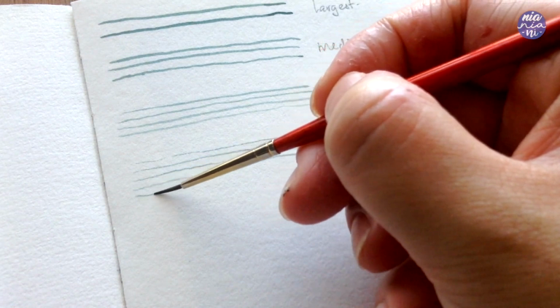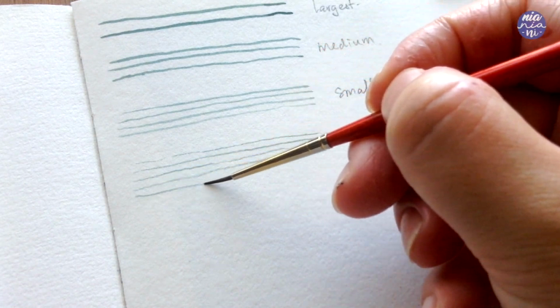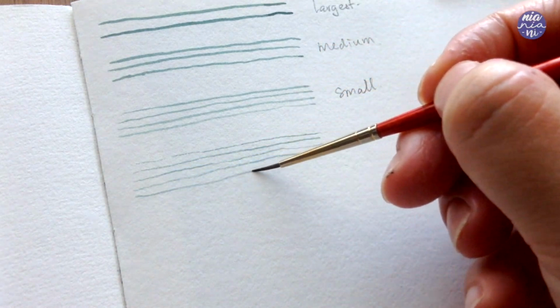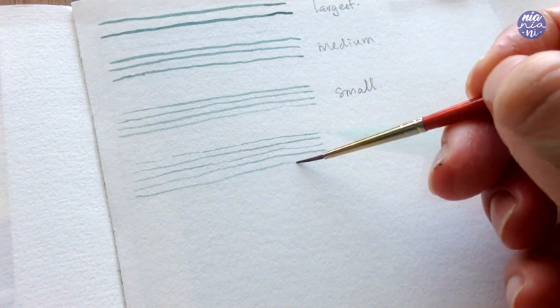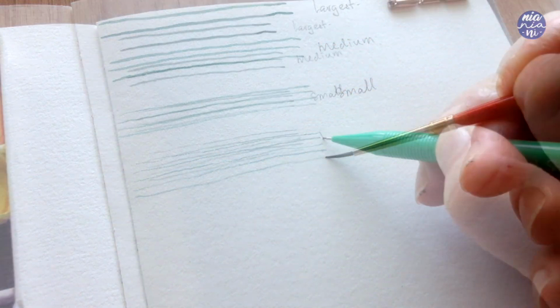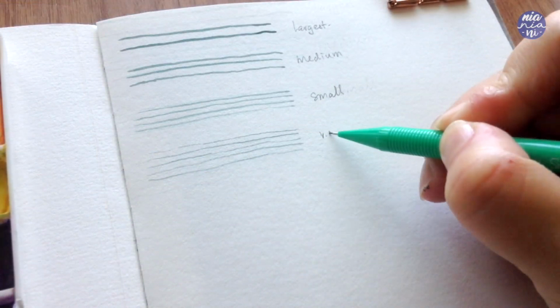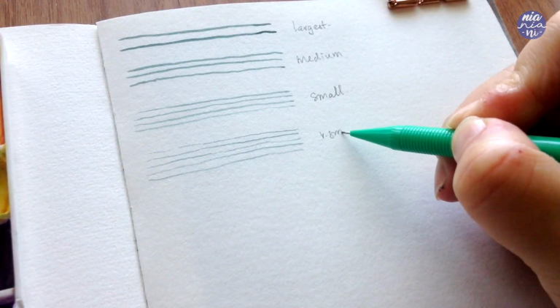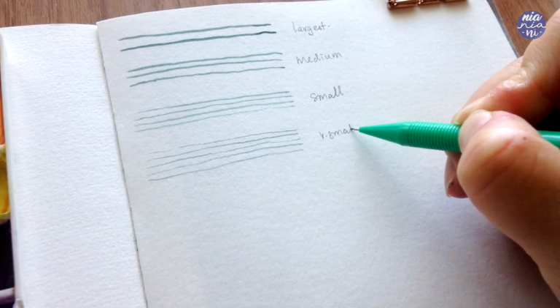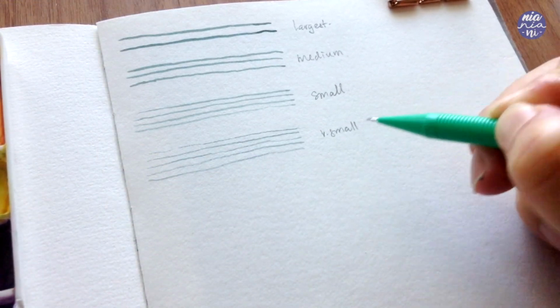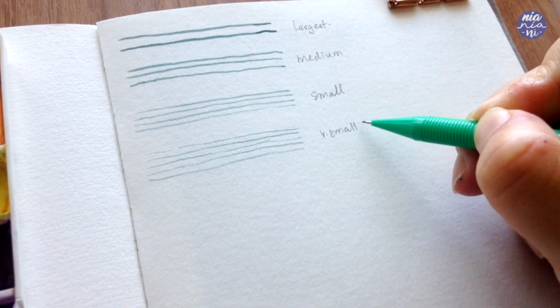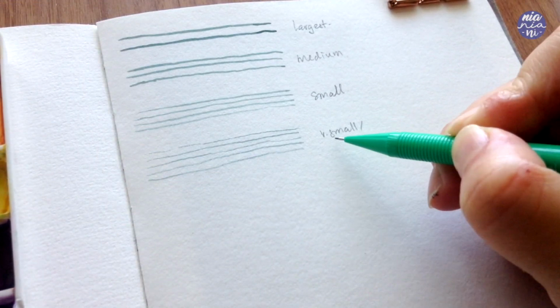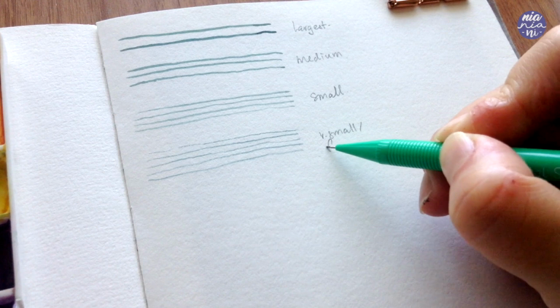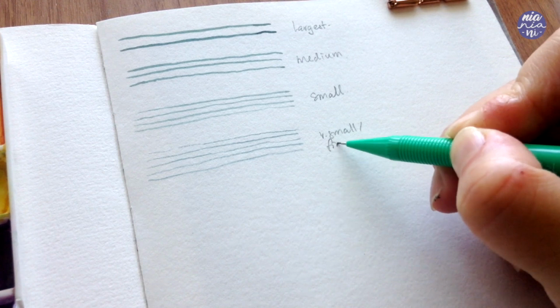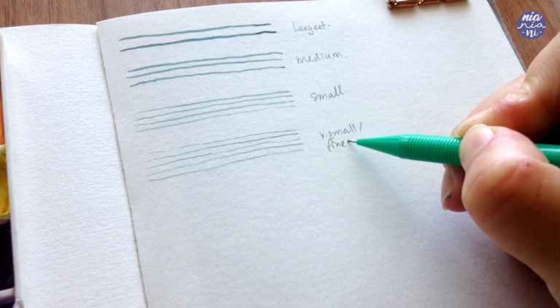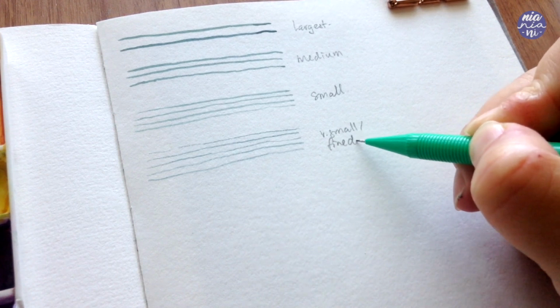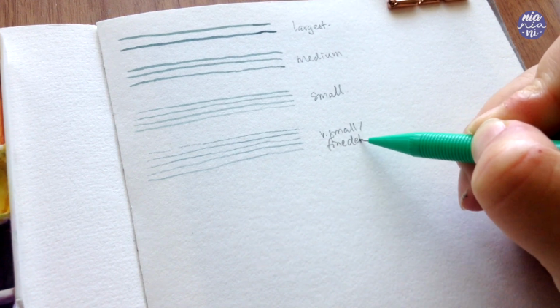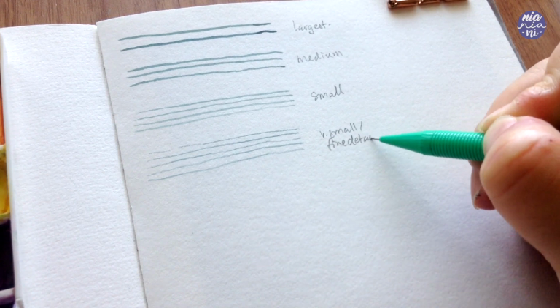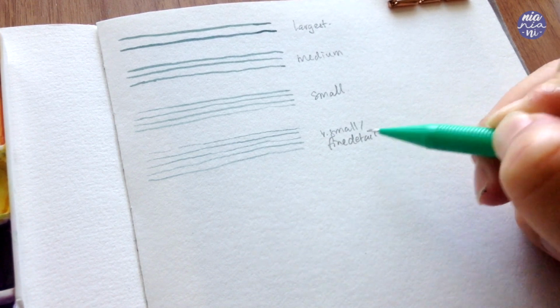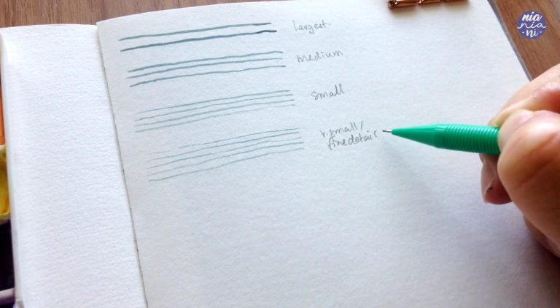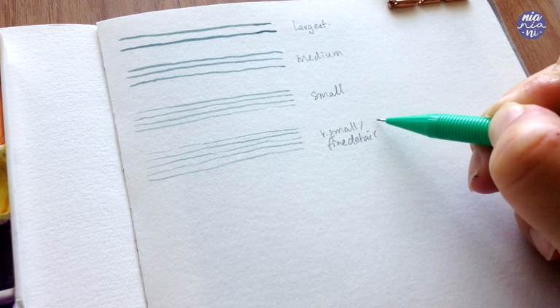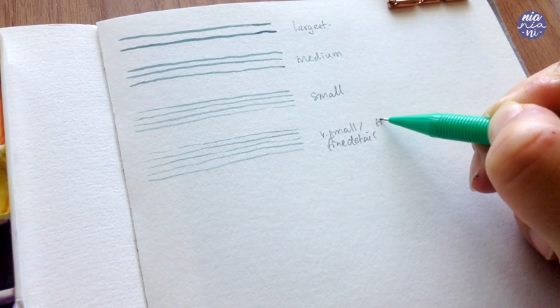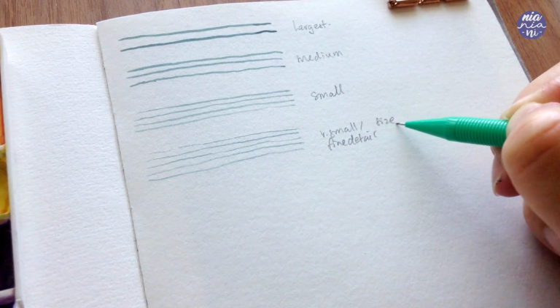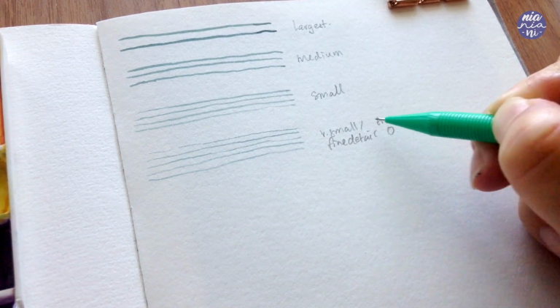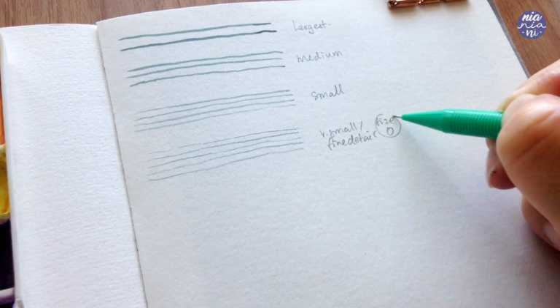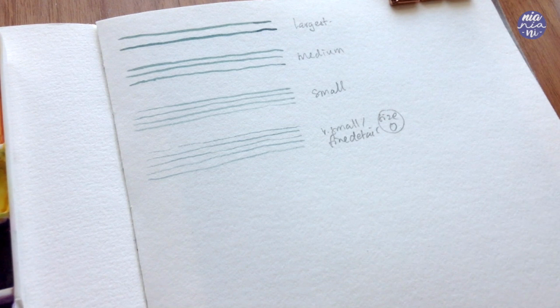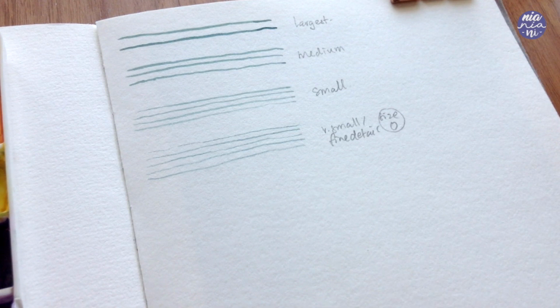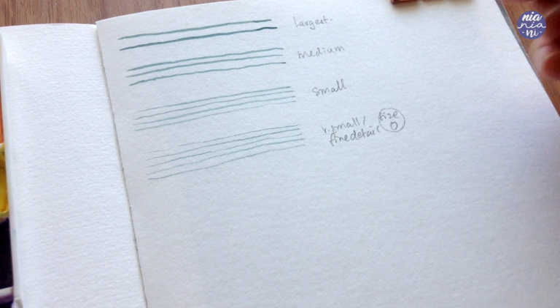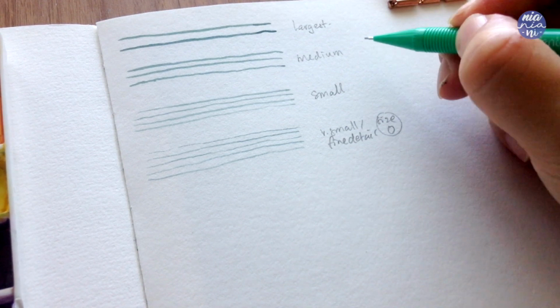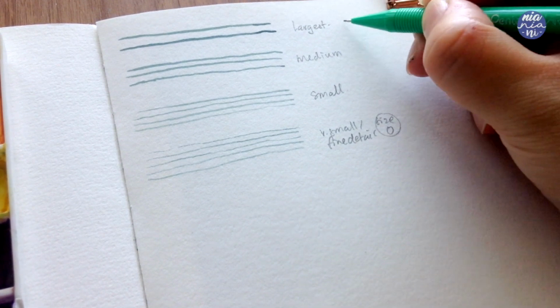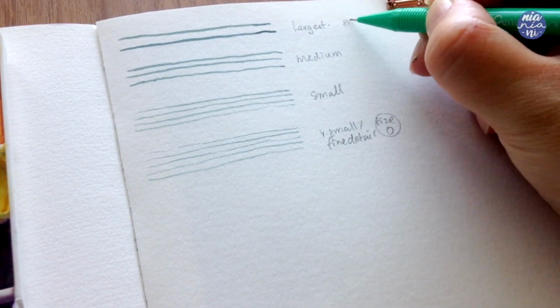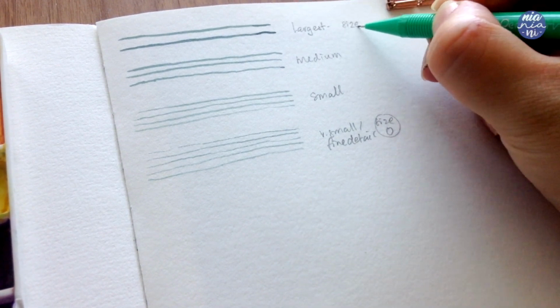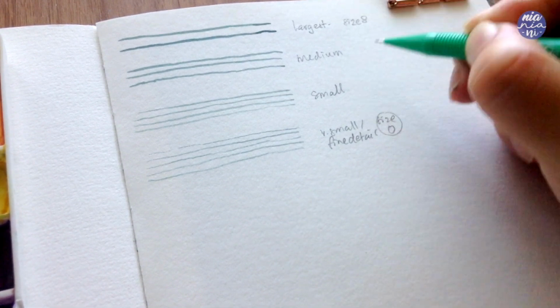So all these brushes here are from different brands. The first one is a size 8 by Lyra, next one is a size 2 by Vtech, then size 2 by Reeves, and the last one is my Scepter Gold 2 by Winsor & Newton.